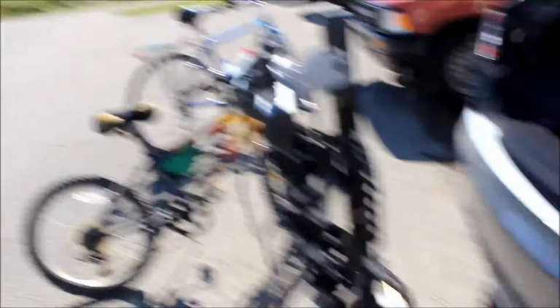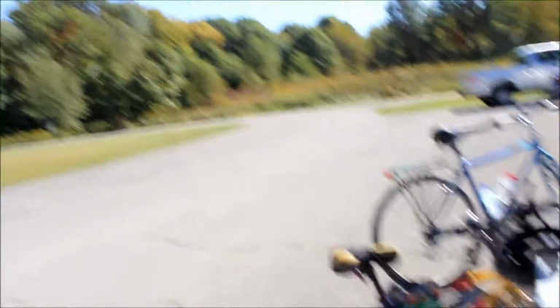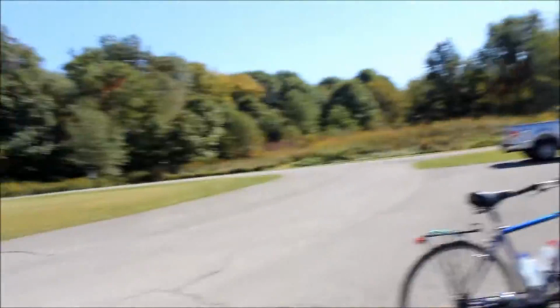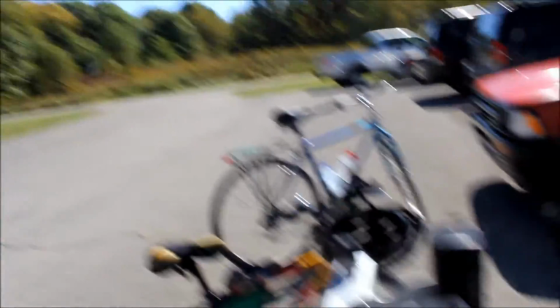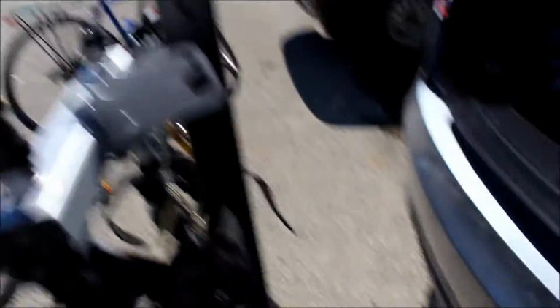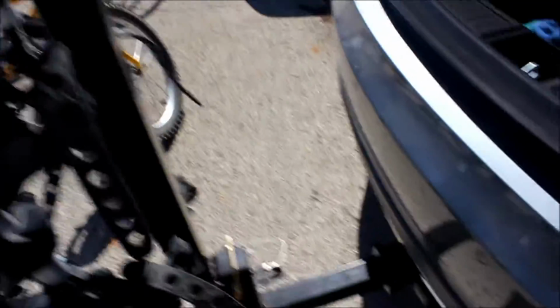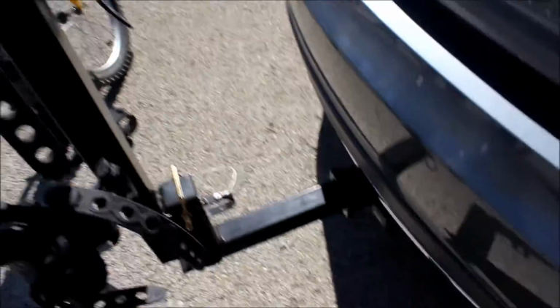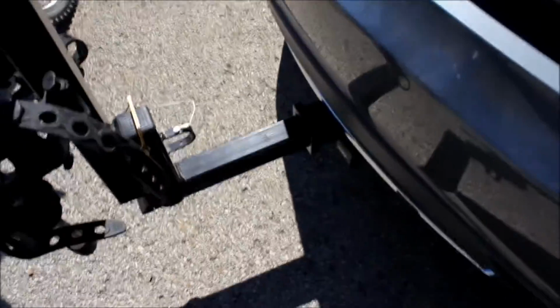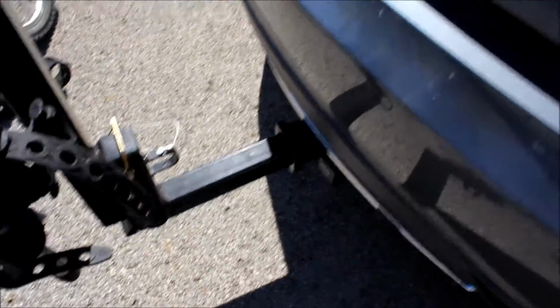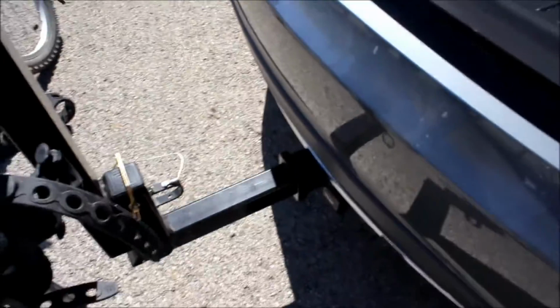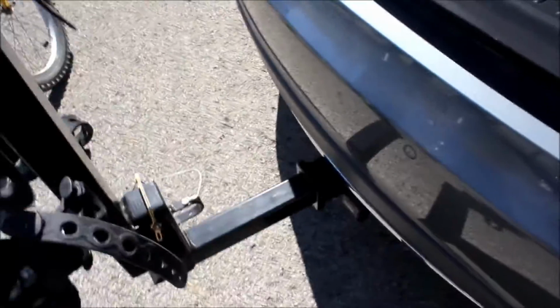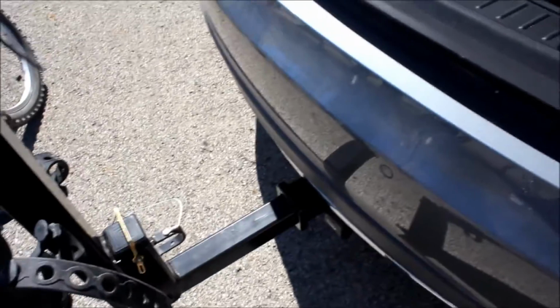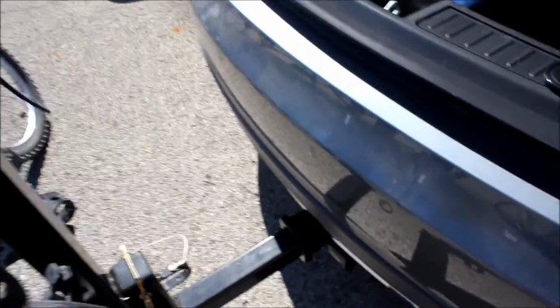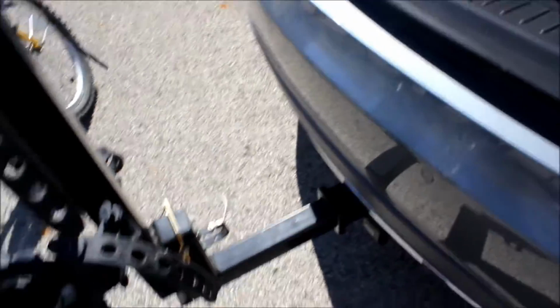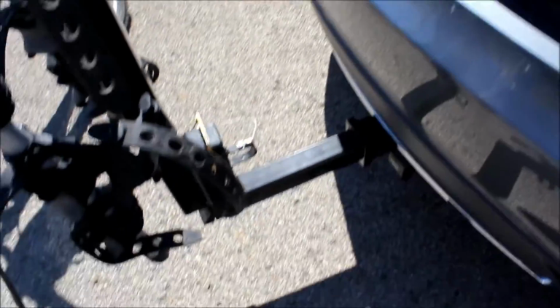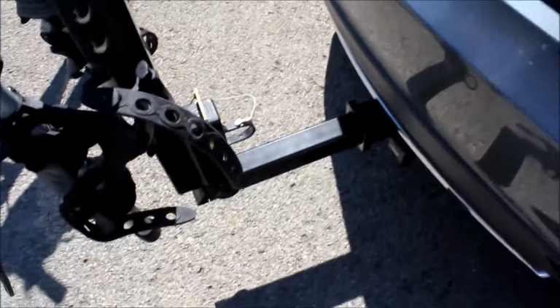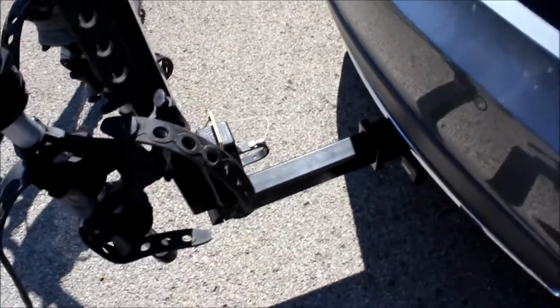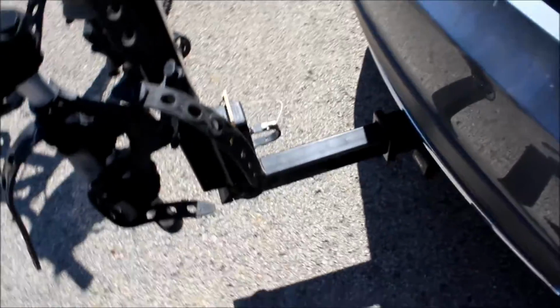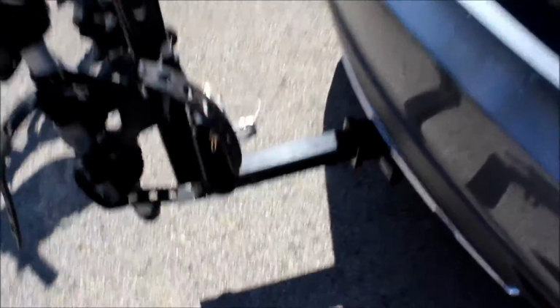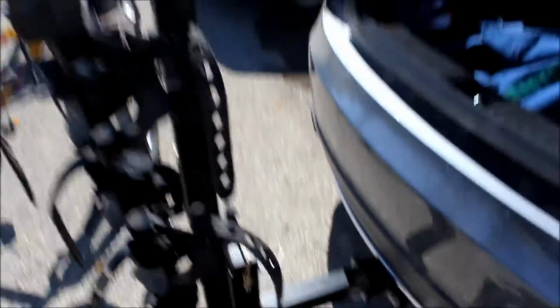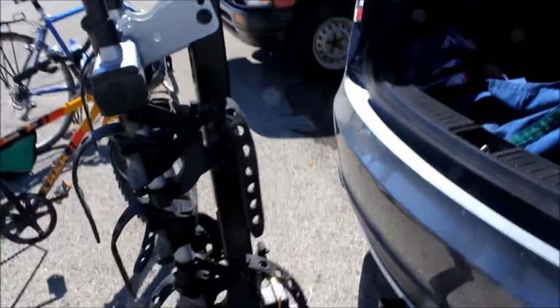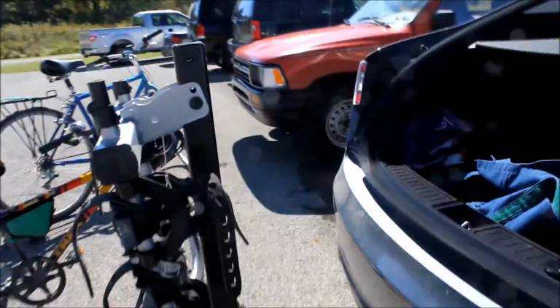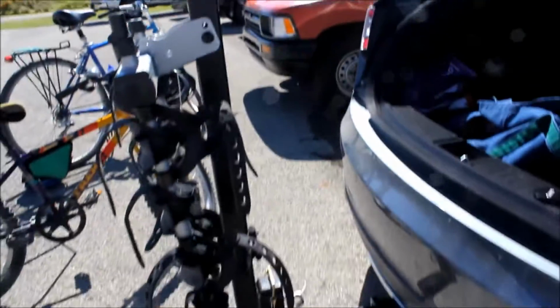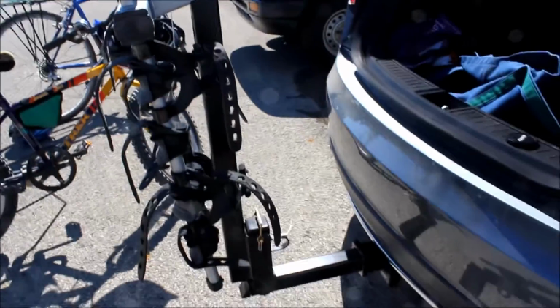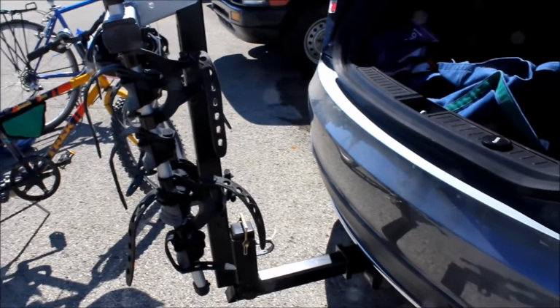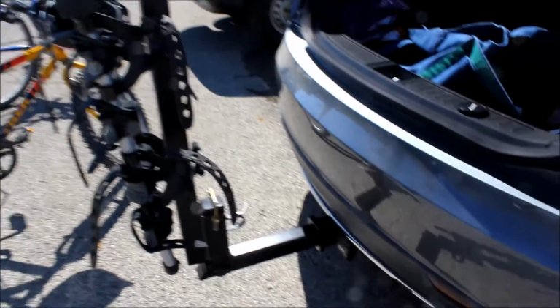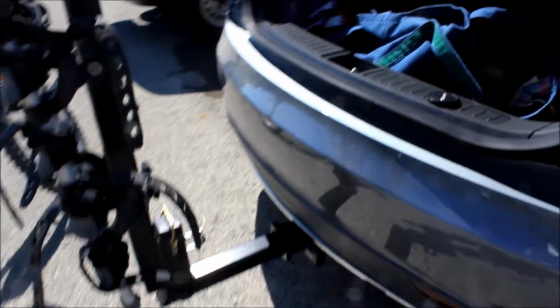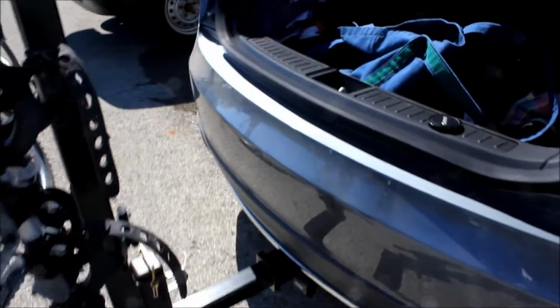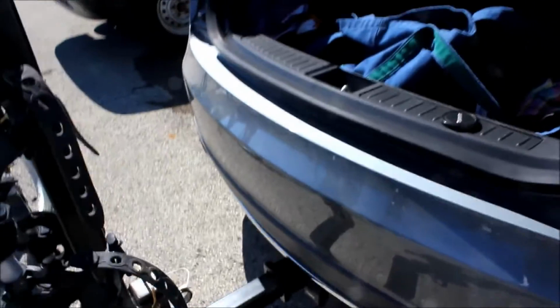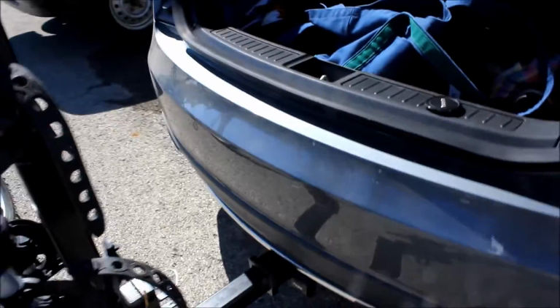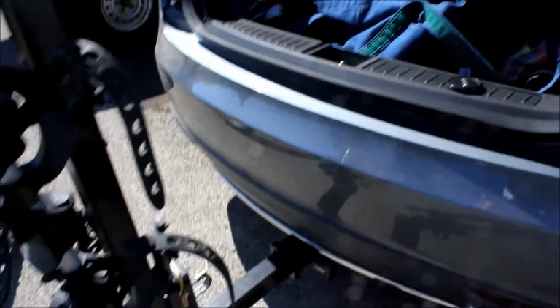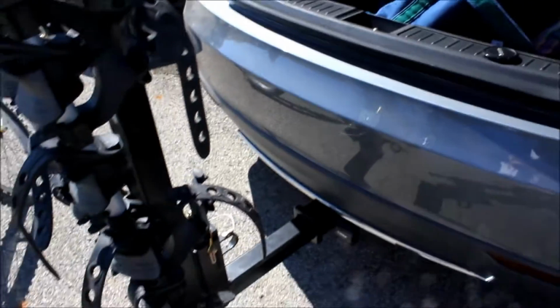We've made it up to our Viking location and the hitch is rock steady here. So I'm thinking that was the other rack that was the issue — the Yakima, not this Thule rack. And I'm pretty impressed with it so far.